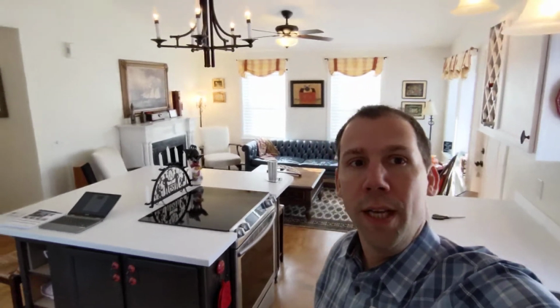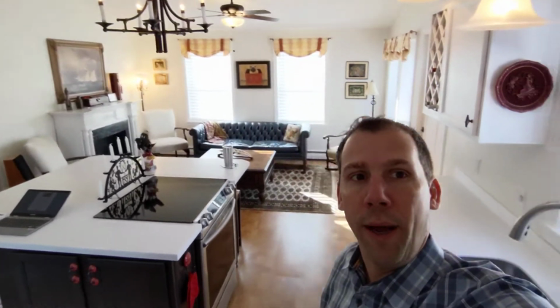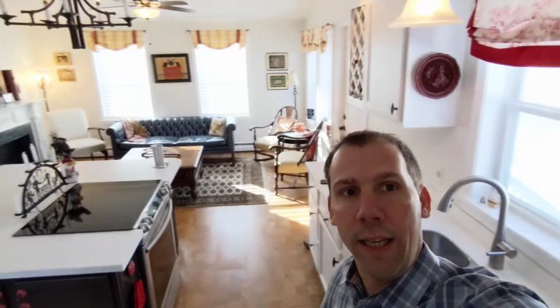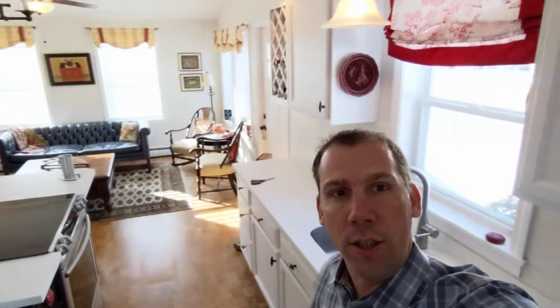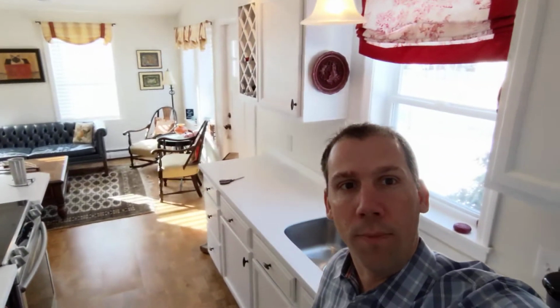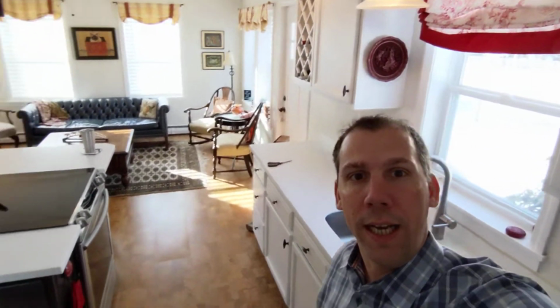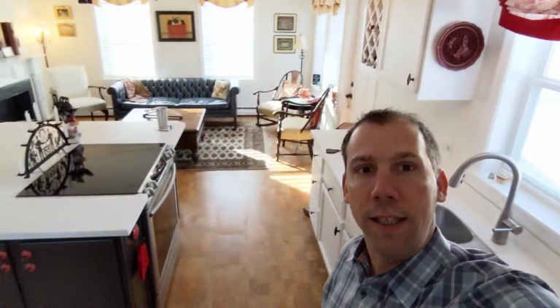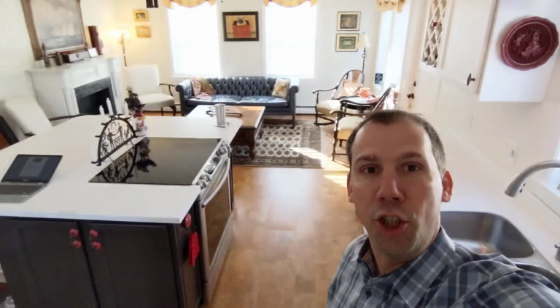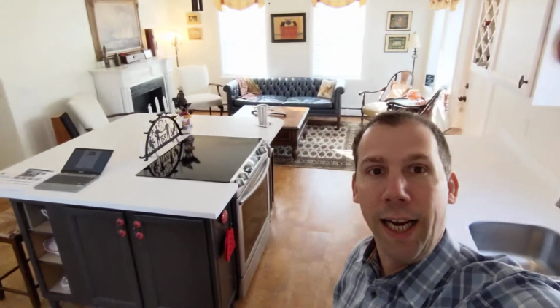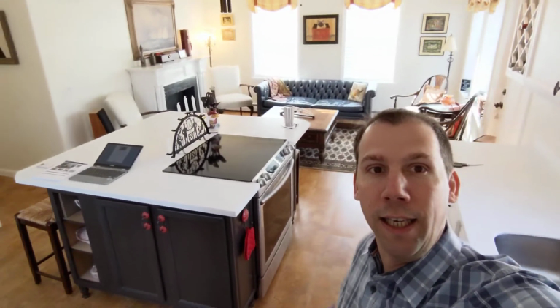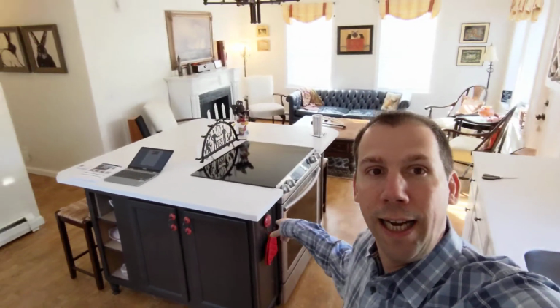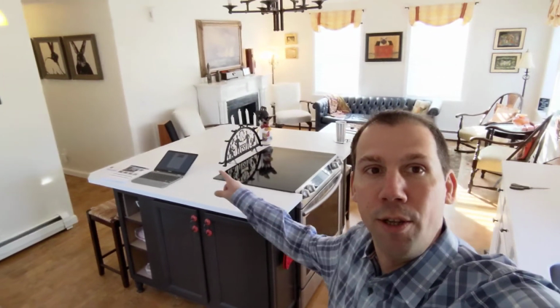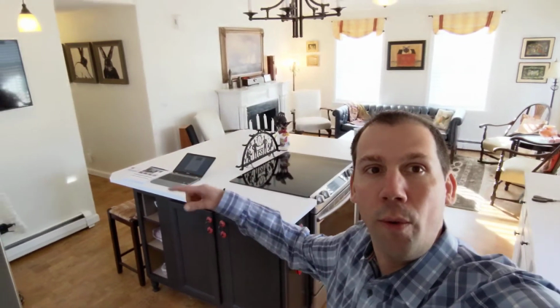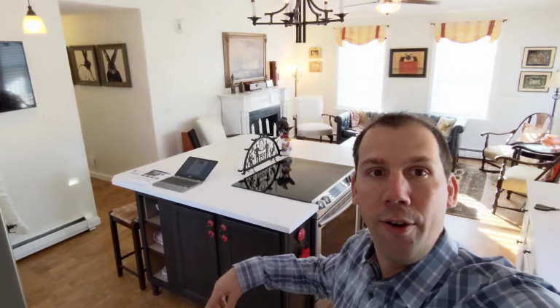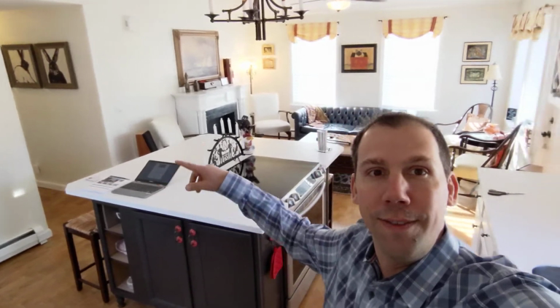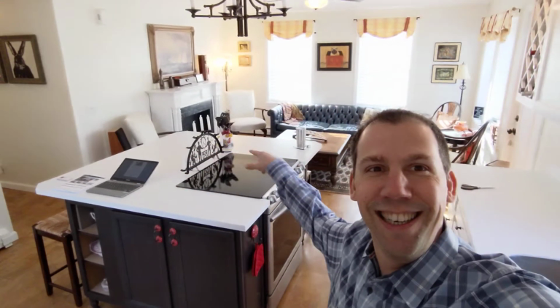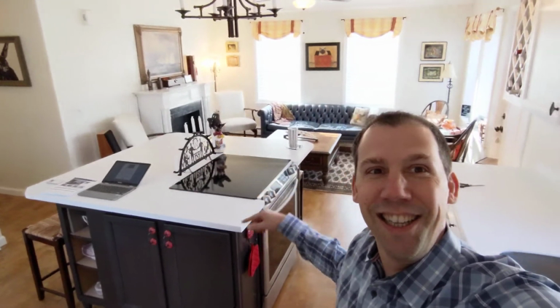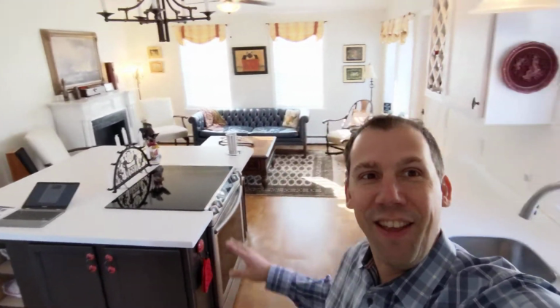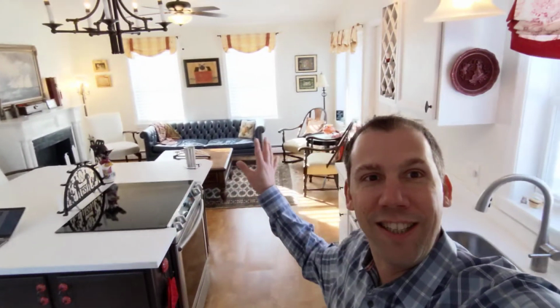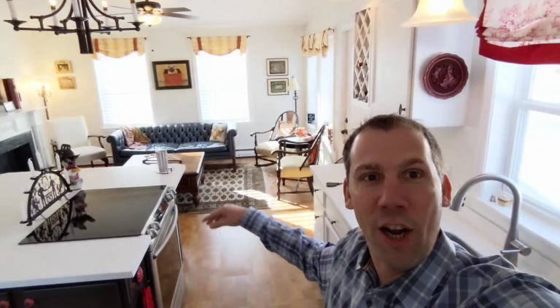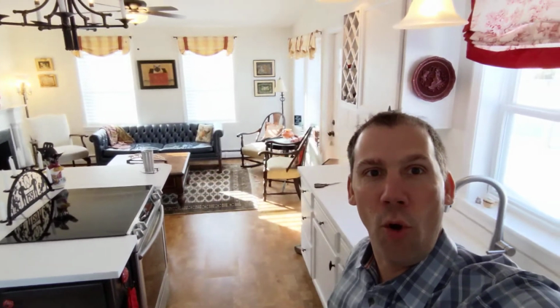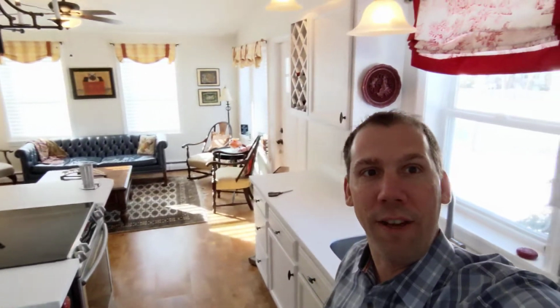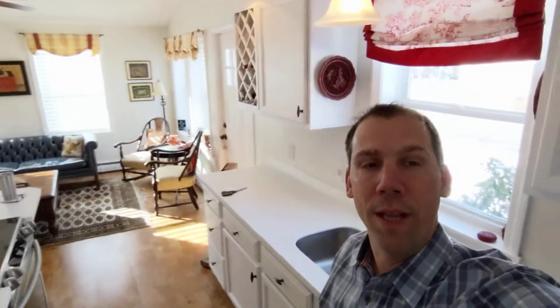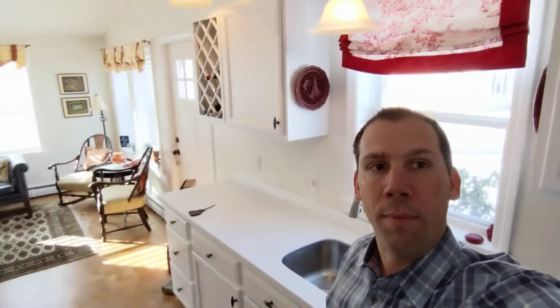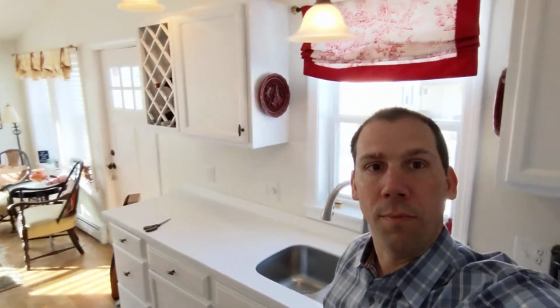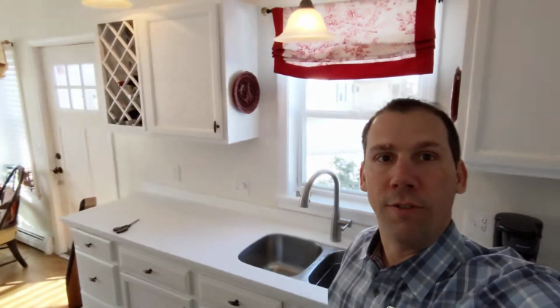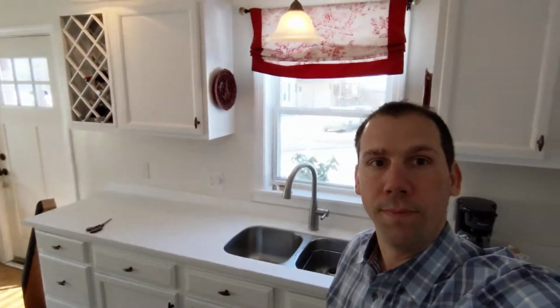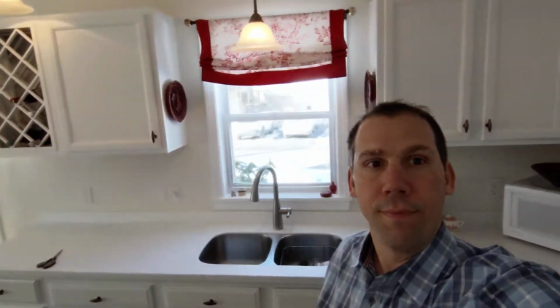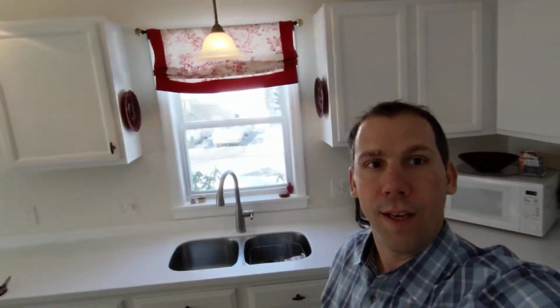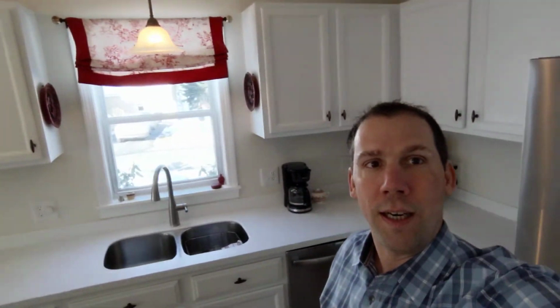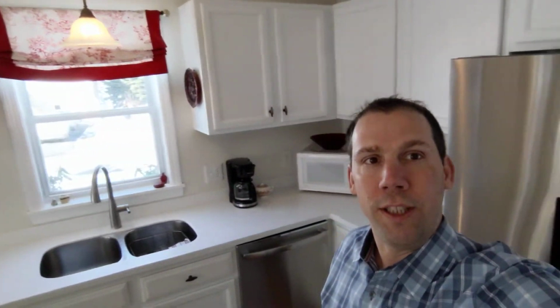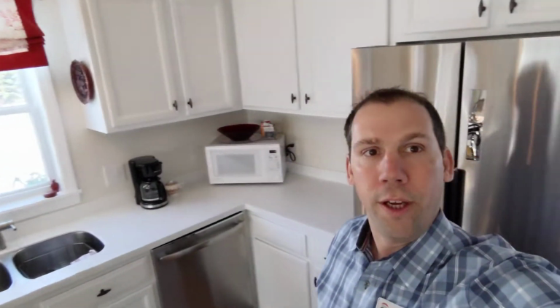I'm standing in the kitchen here and you can see this giant island. It's got cabinets all the way around it and then going into the nice open living room. It's just beautiful what she's done with it.